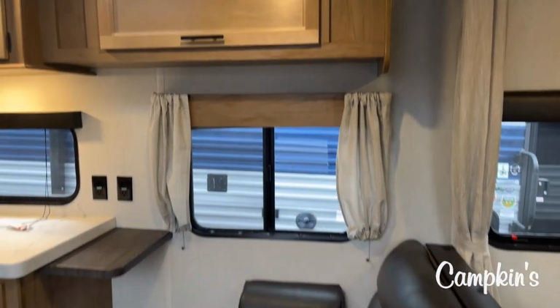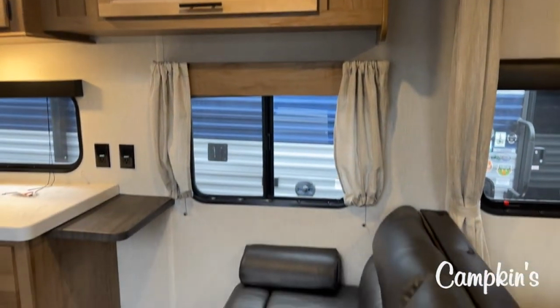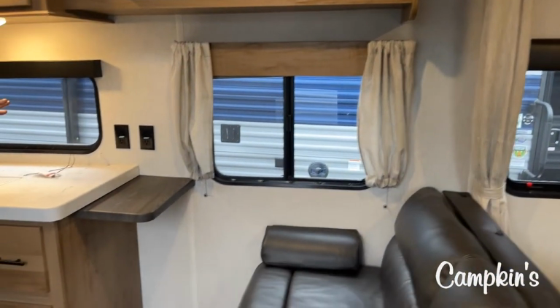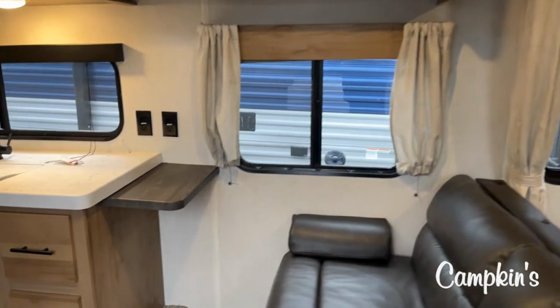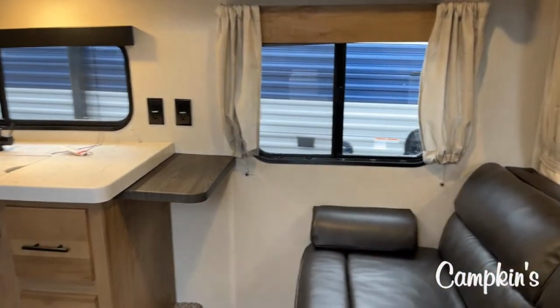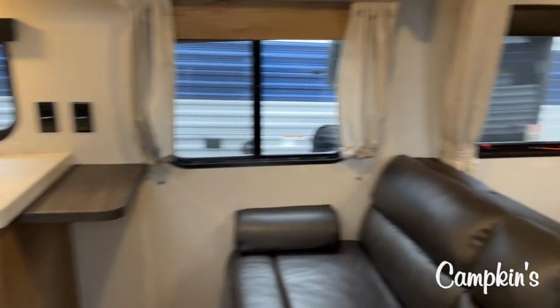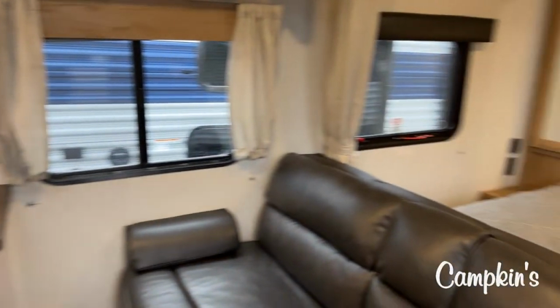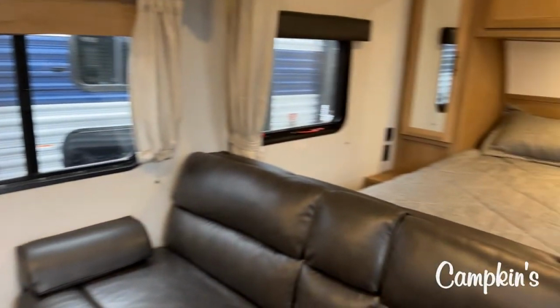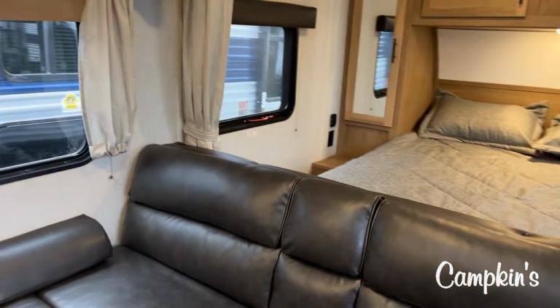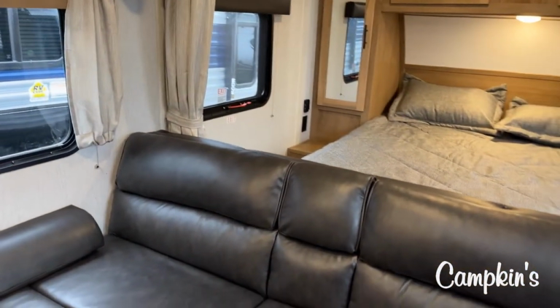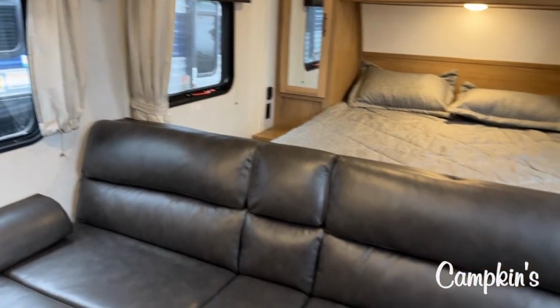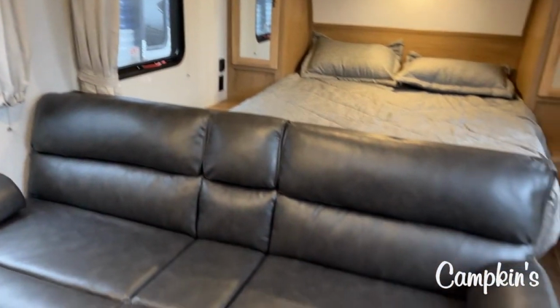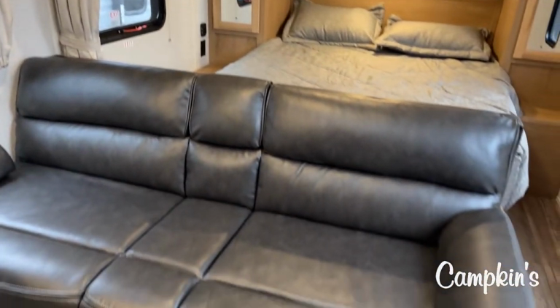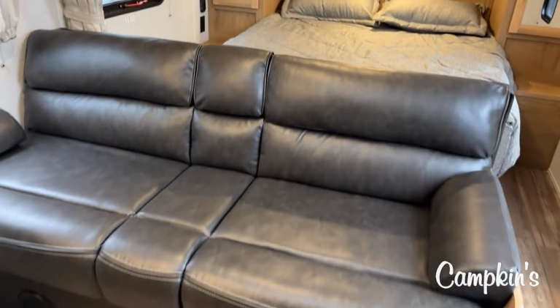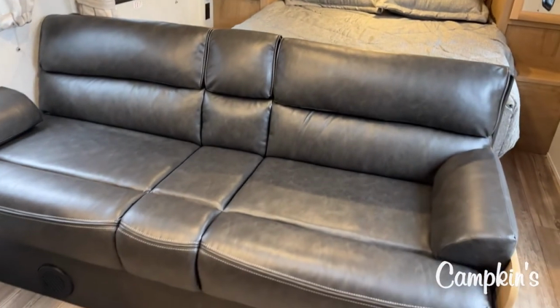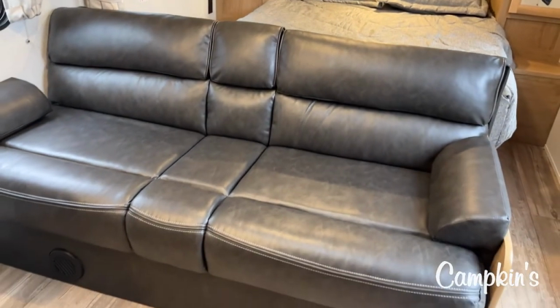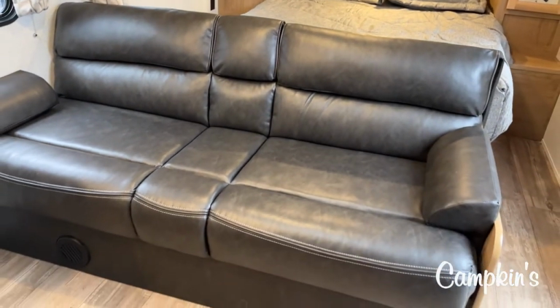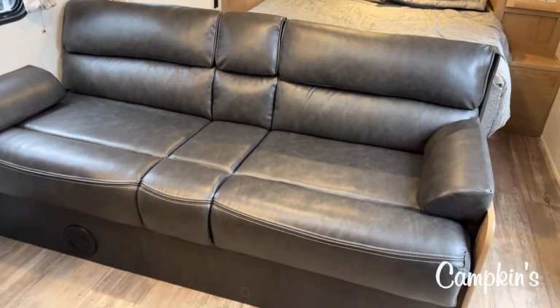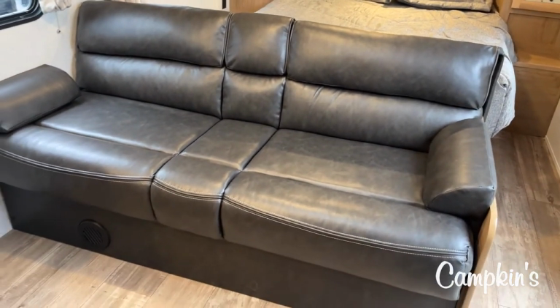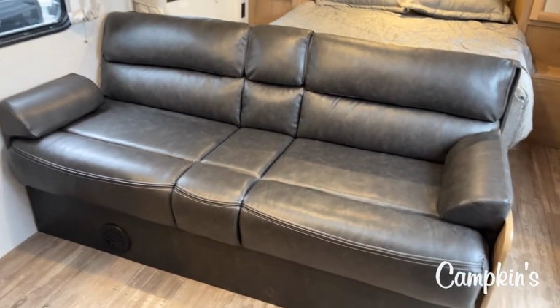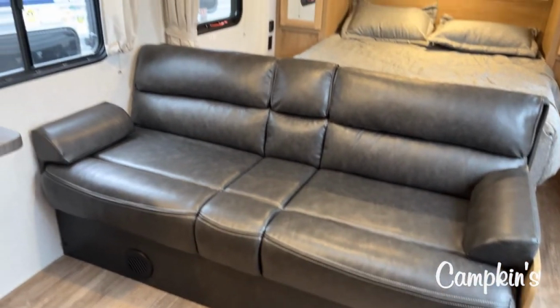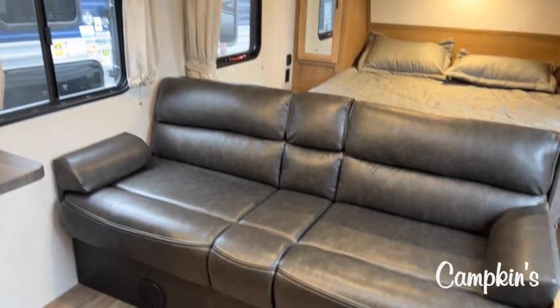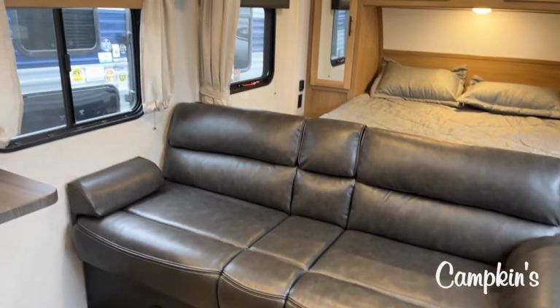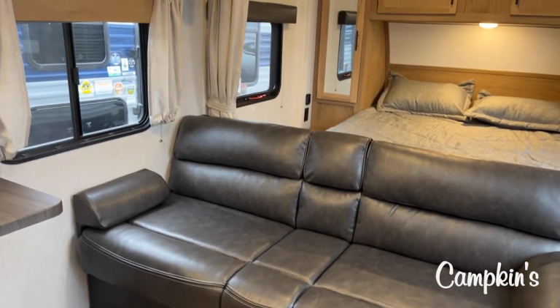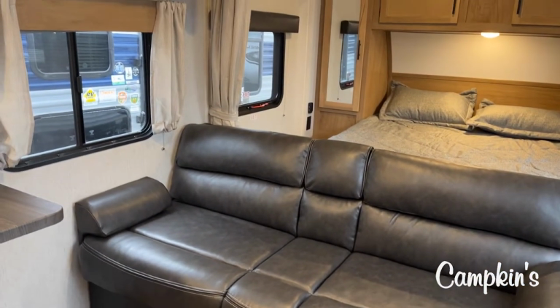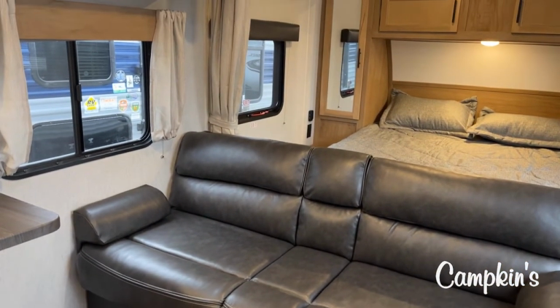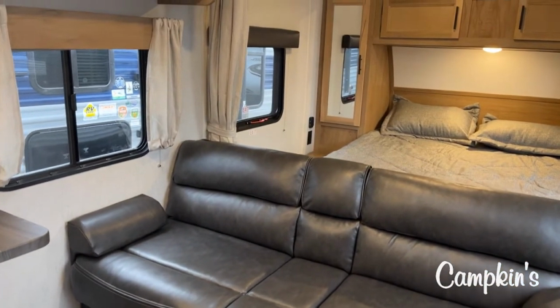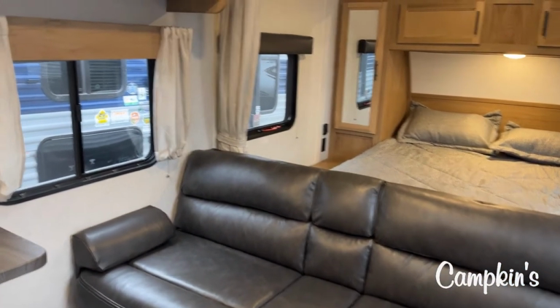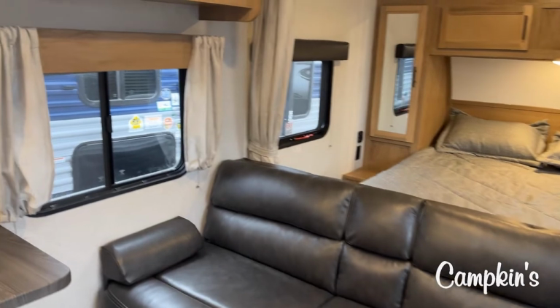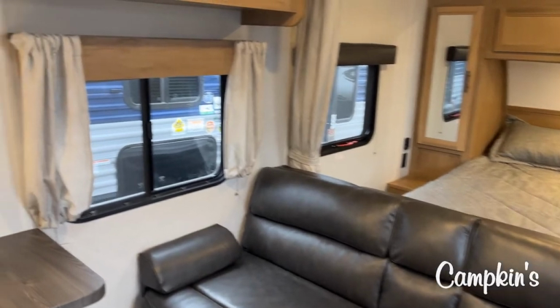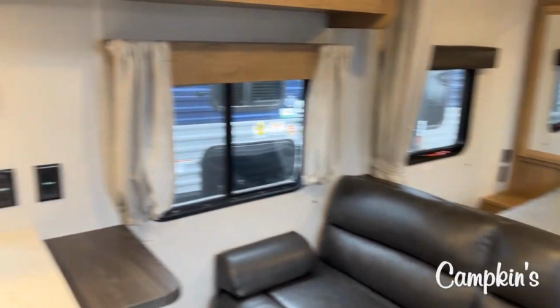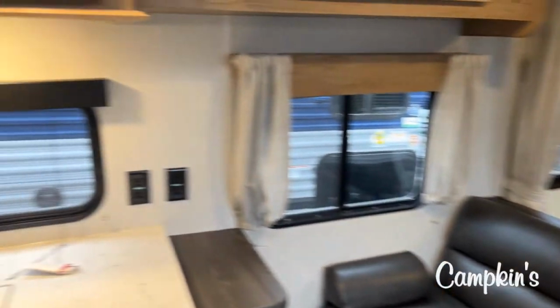Now, when we take a look at the couch, this is very comfortable. It gives you extra space if you do have someone visiting, and this does go down into a bed for an extra visitor — even a grandchild or two.